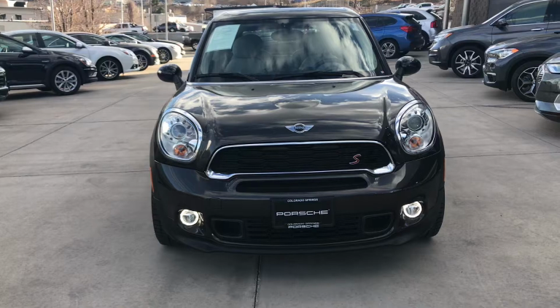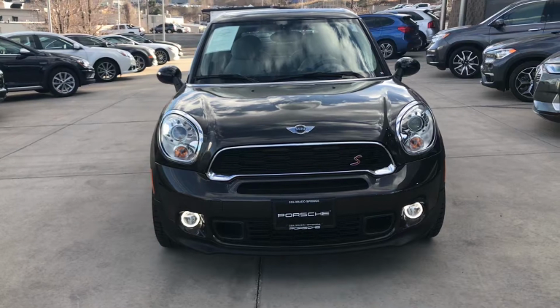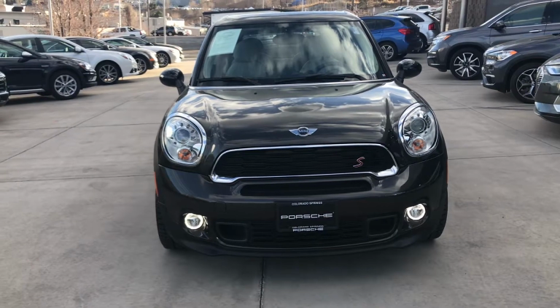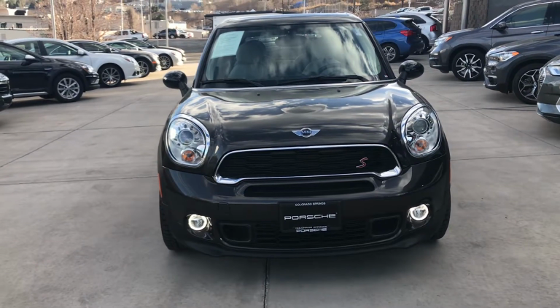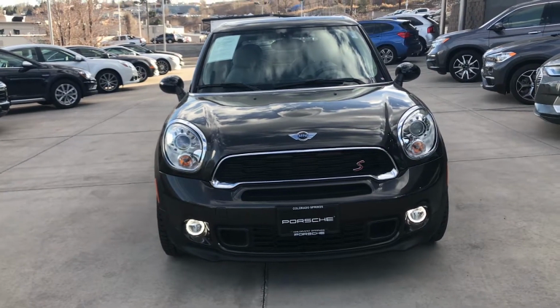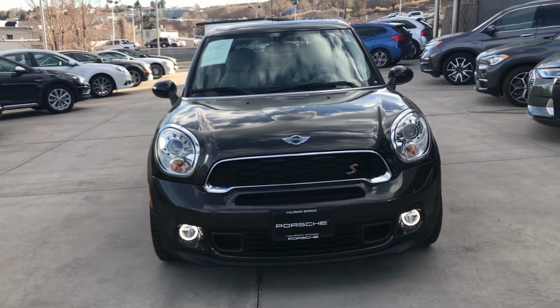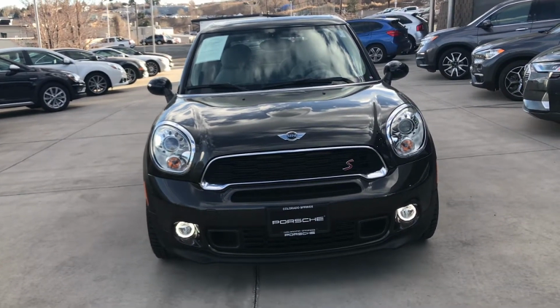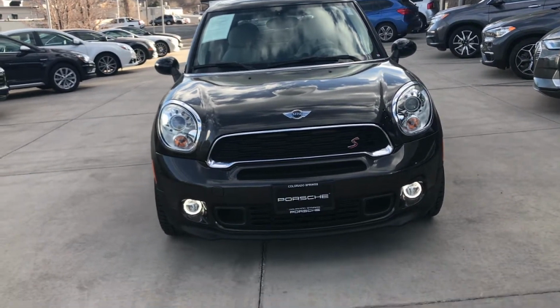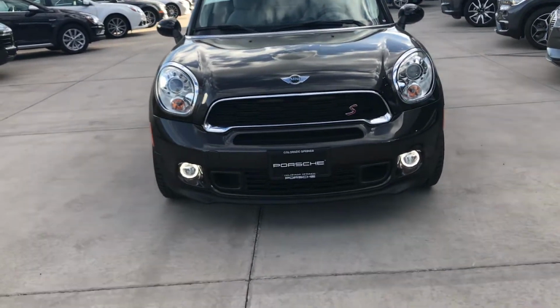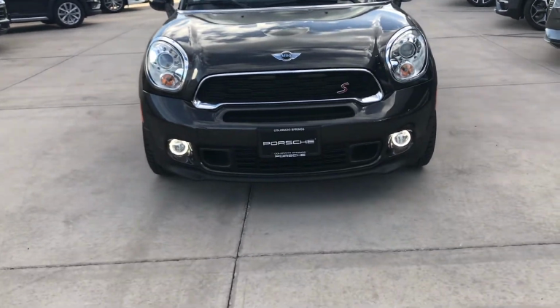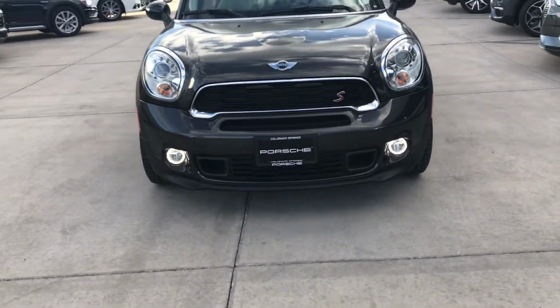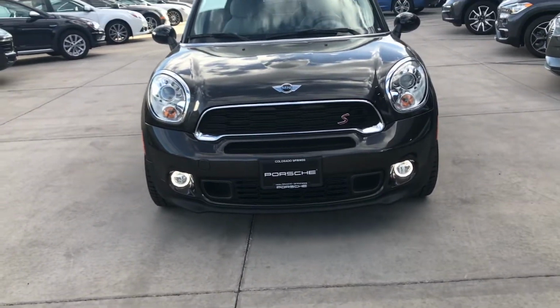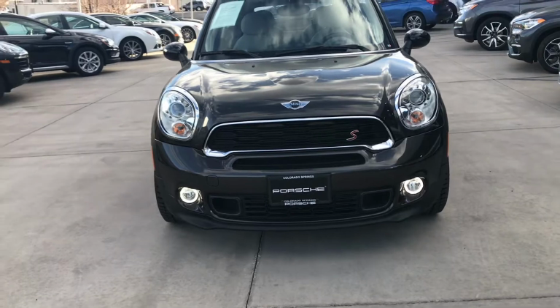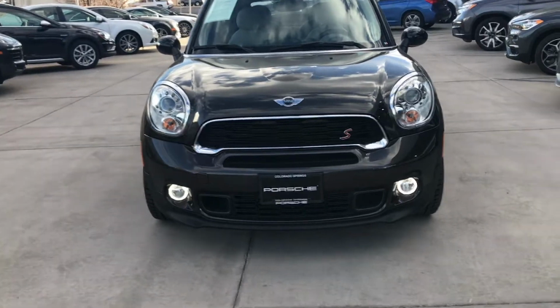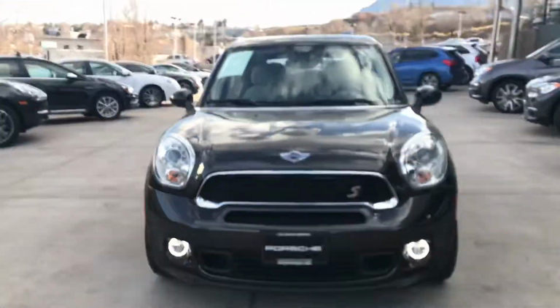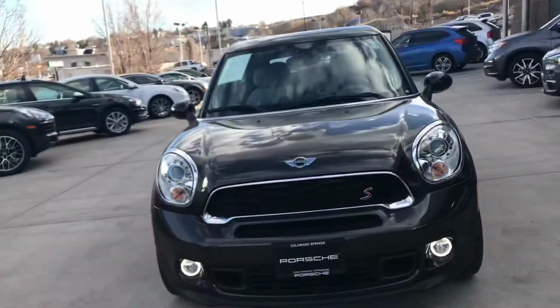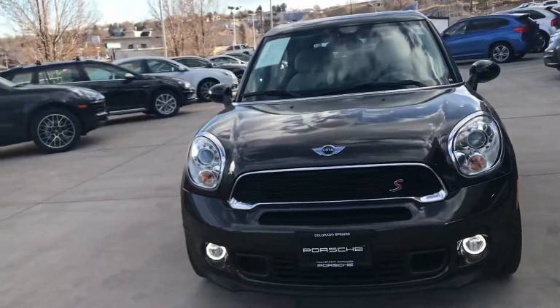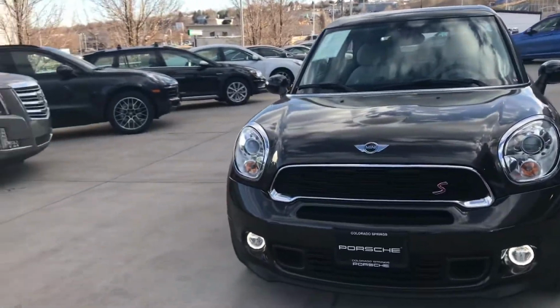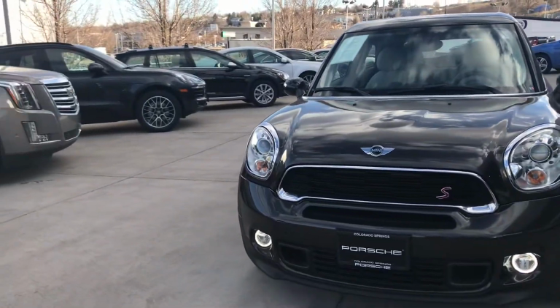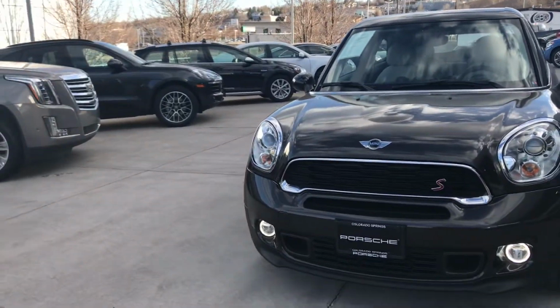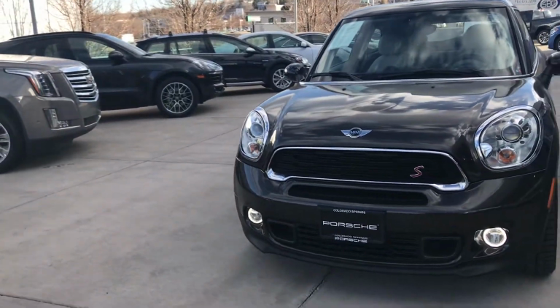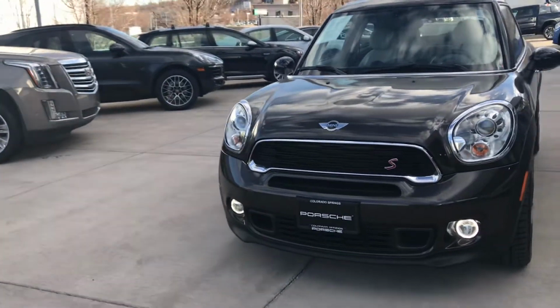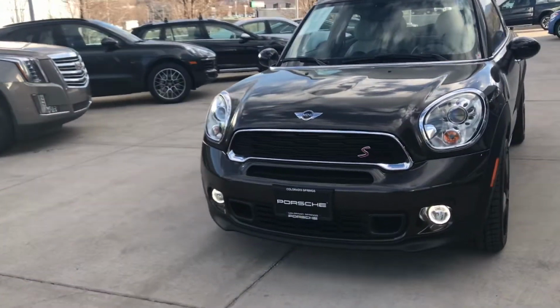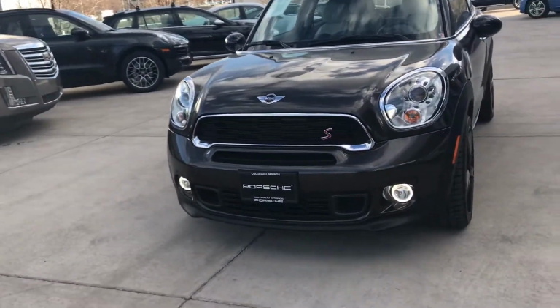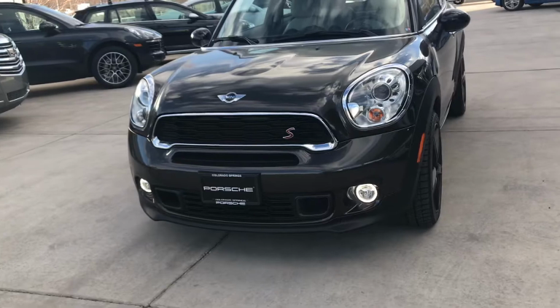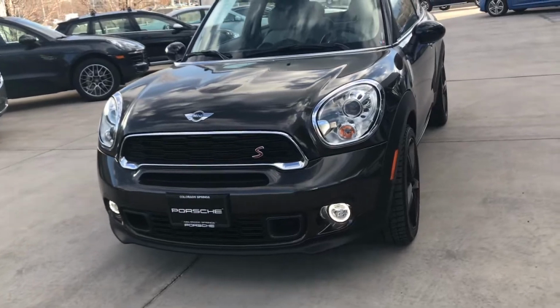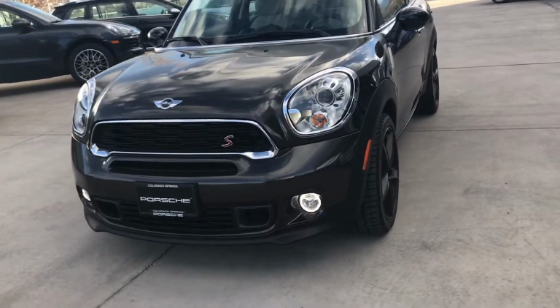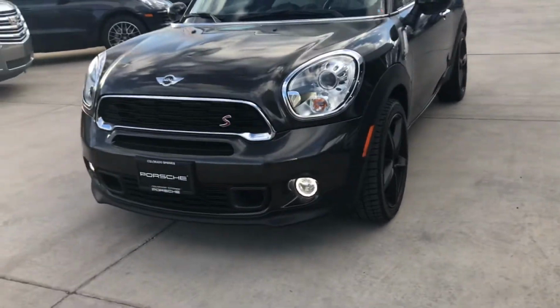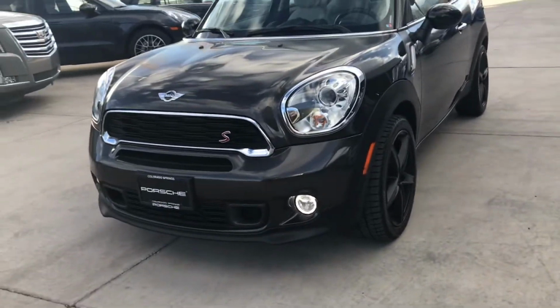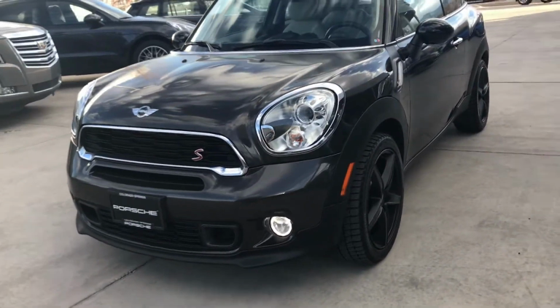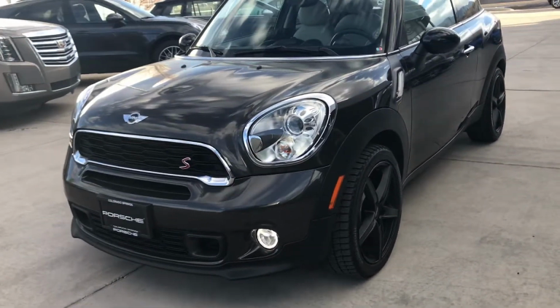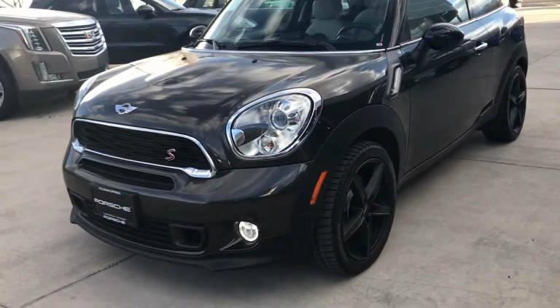Hi, this is Randy Waite at Portrait Colorado Springs. This is a 2015 MINI Paceman S All-Four. This S has all-wheel drive.